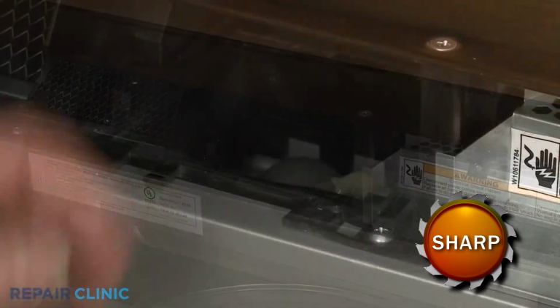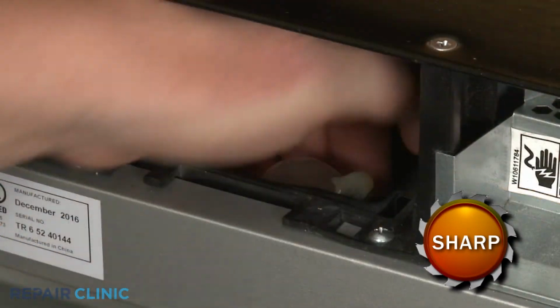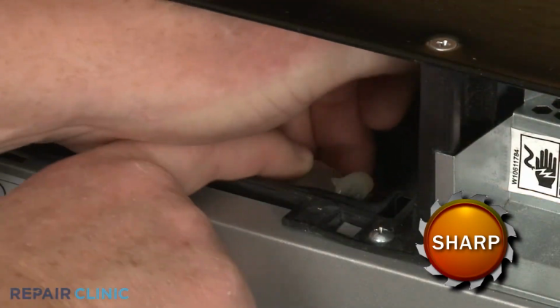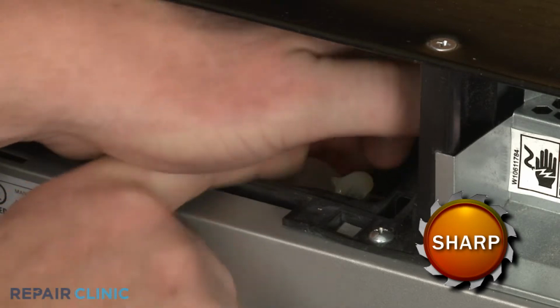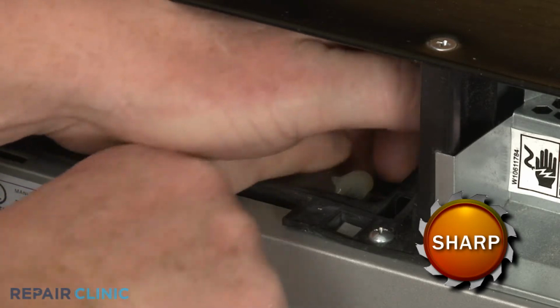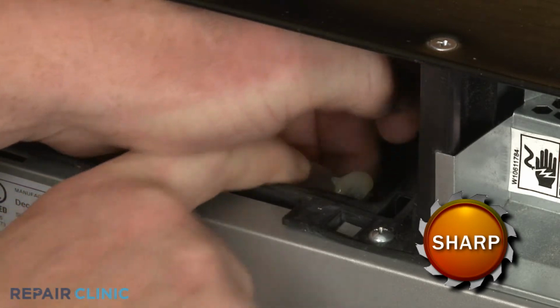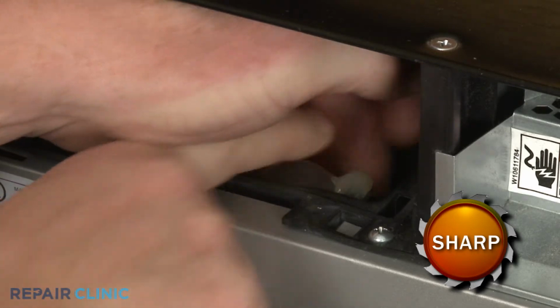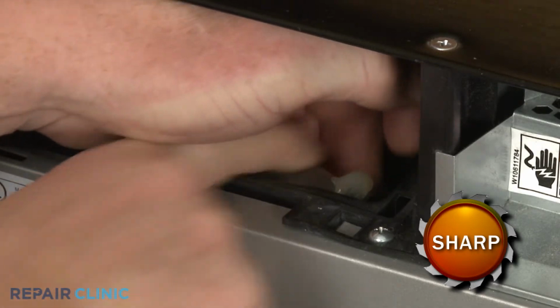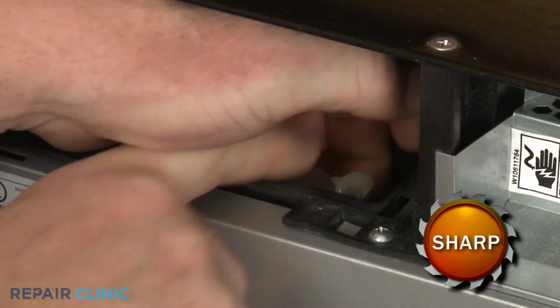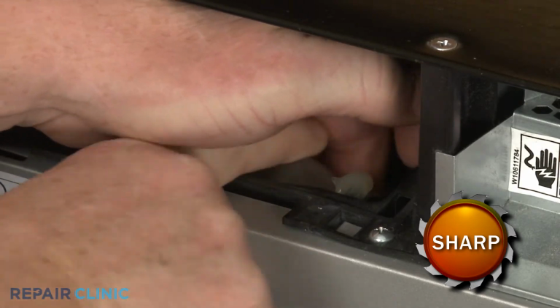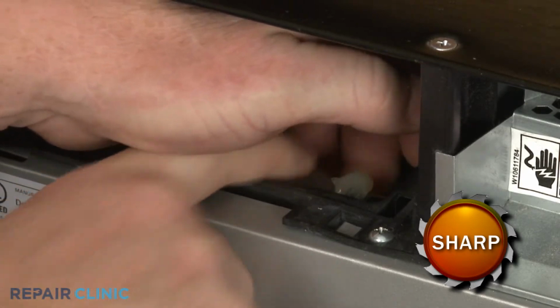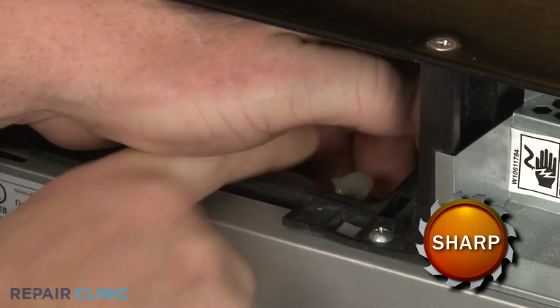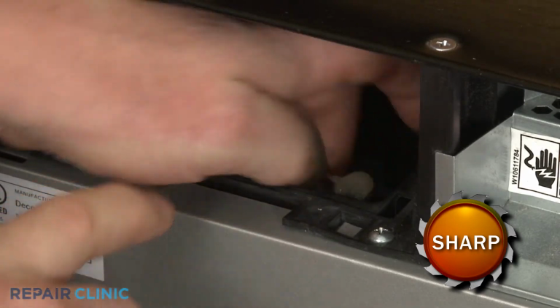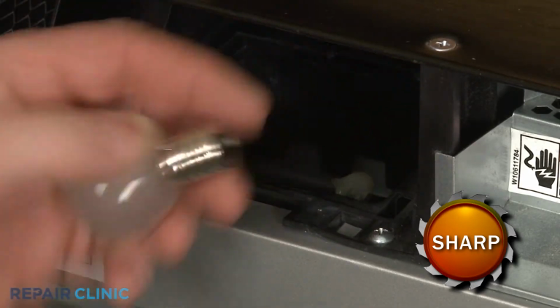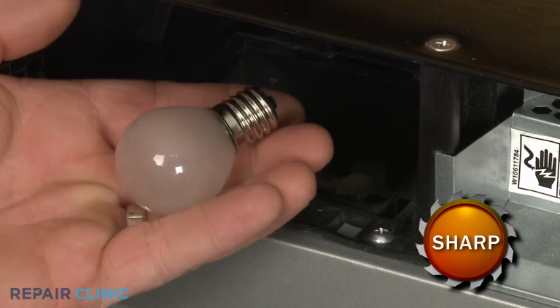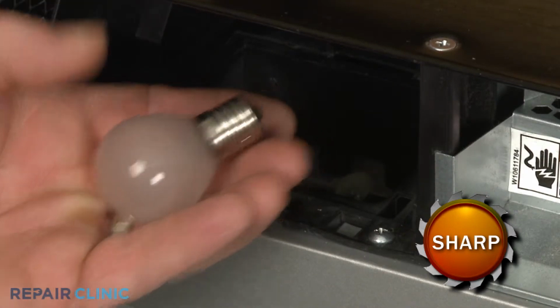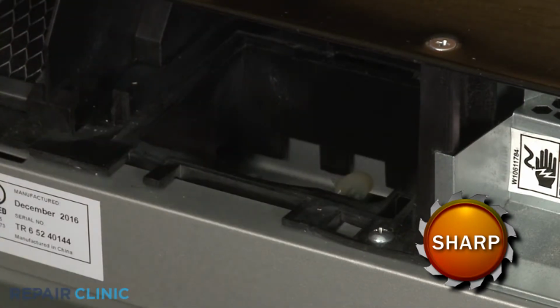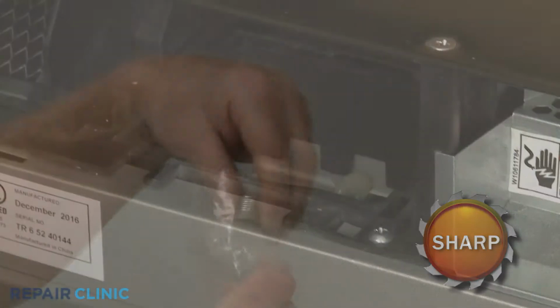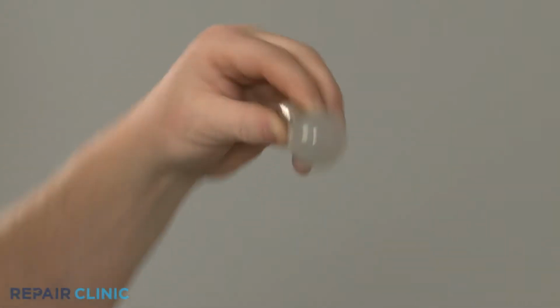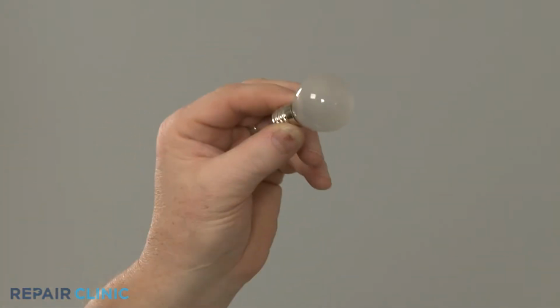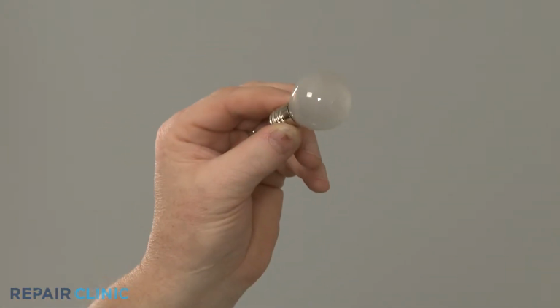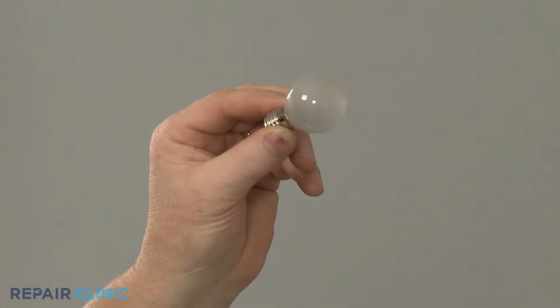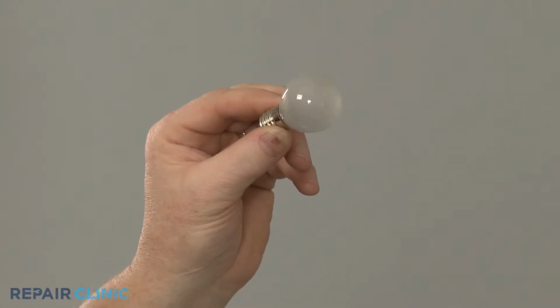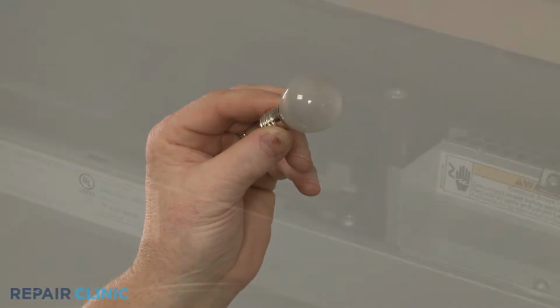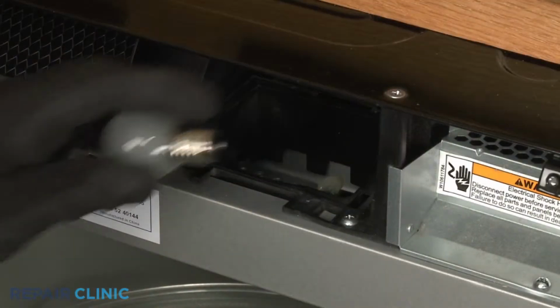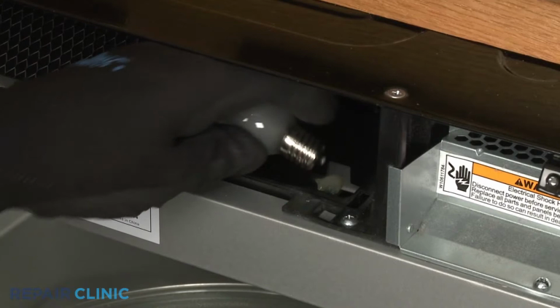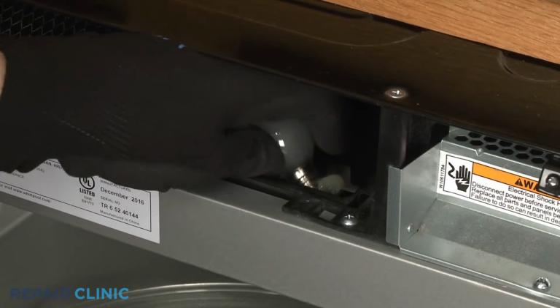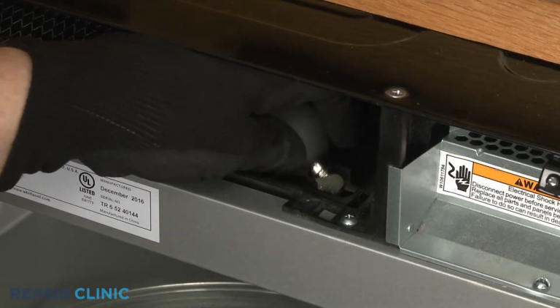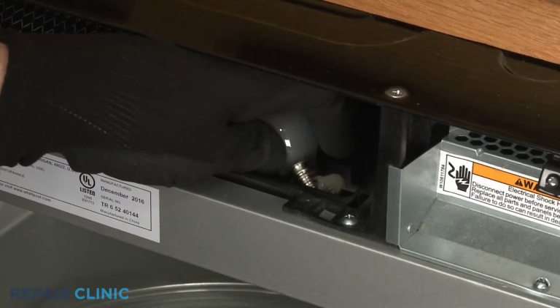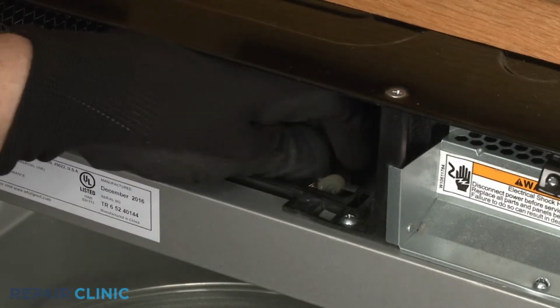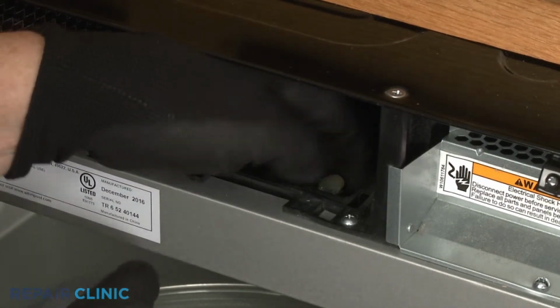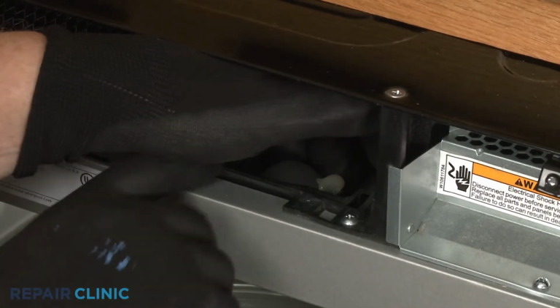You can now unthread the old light bulb. When installing the new cavity light bulb, you should wear gloves to help protect the bulb when threading it into the socket.